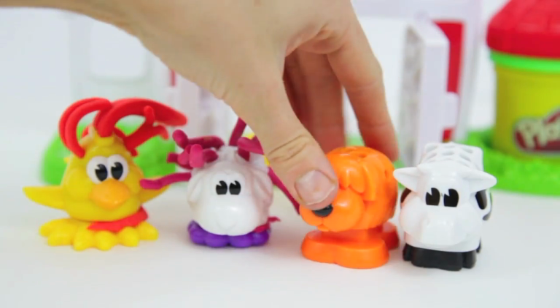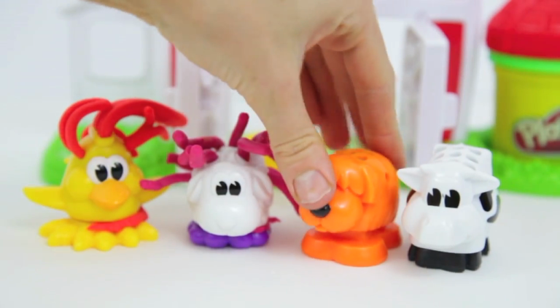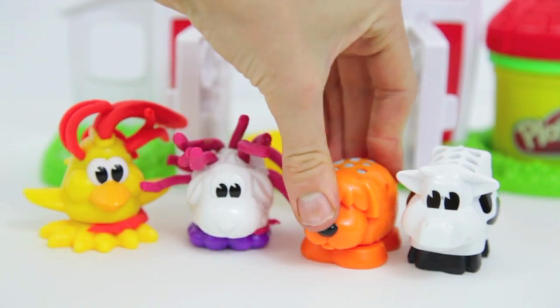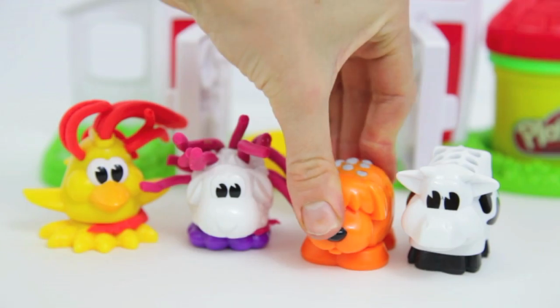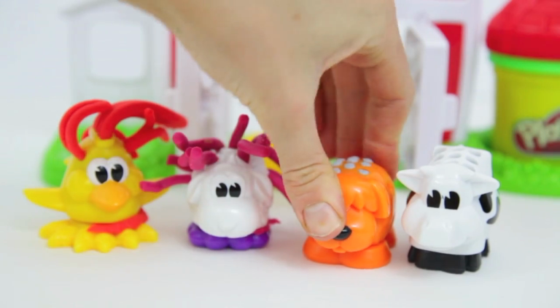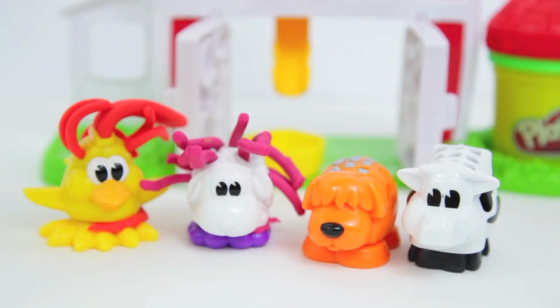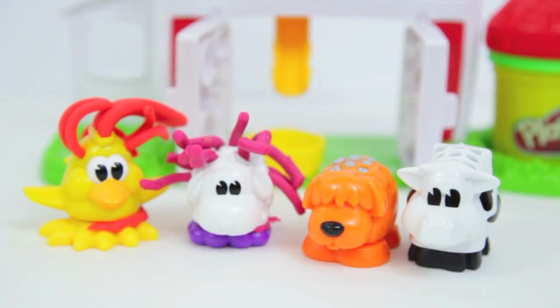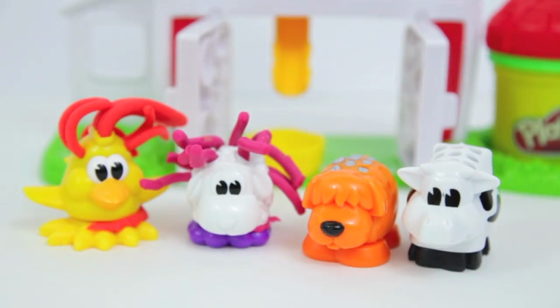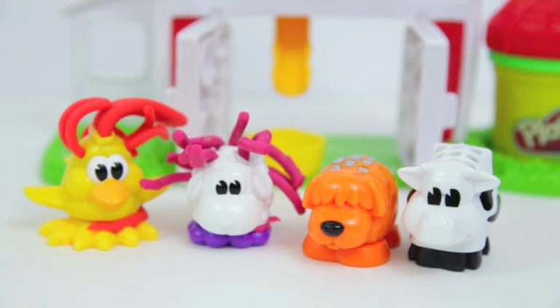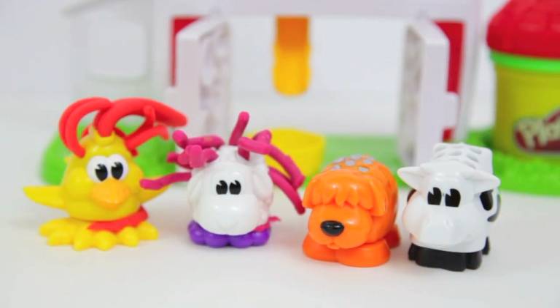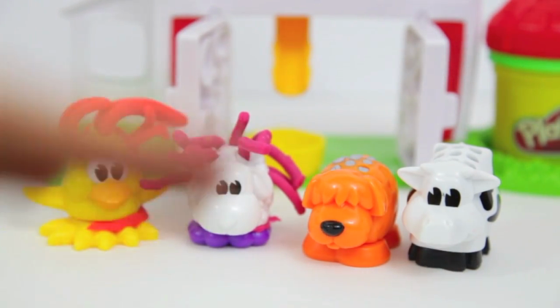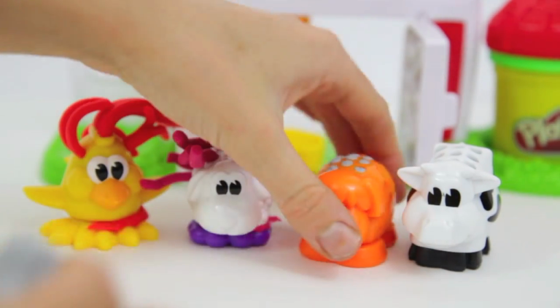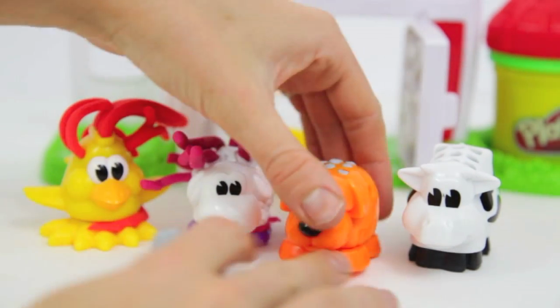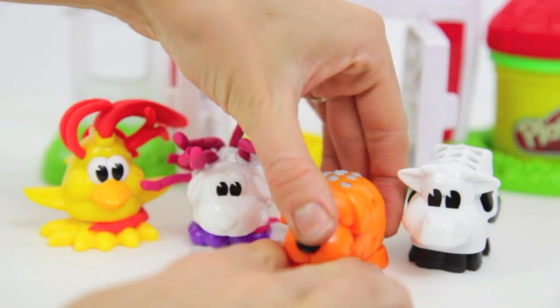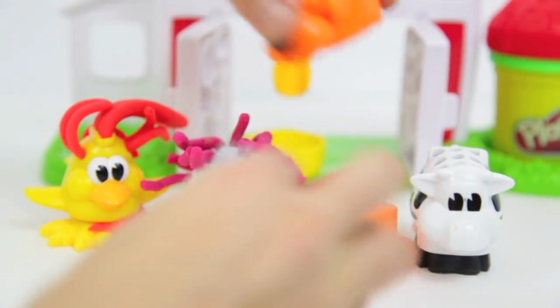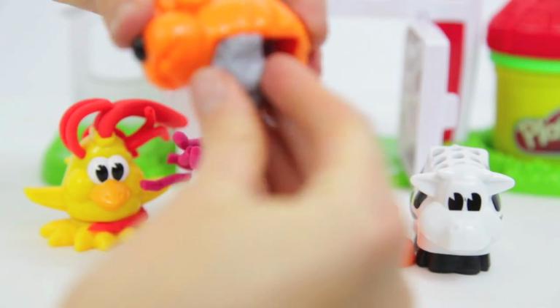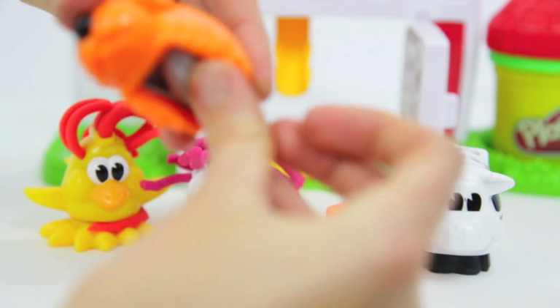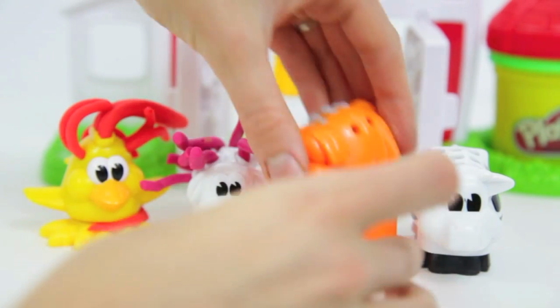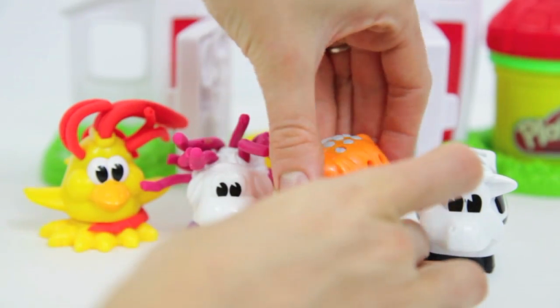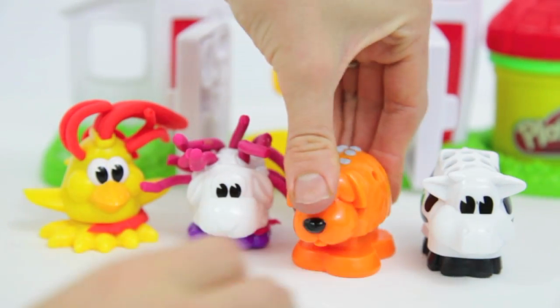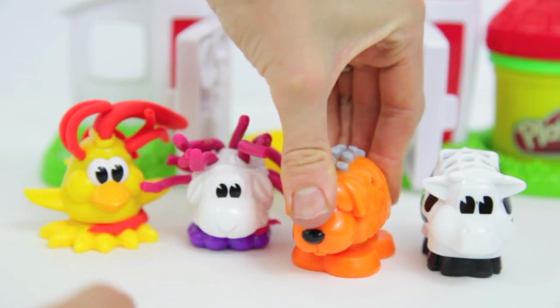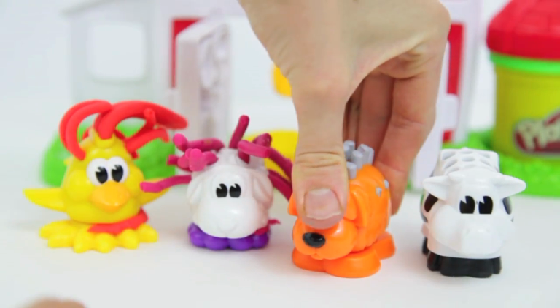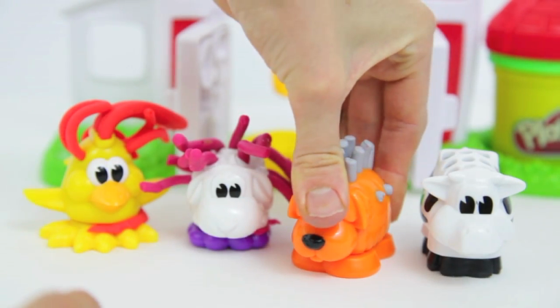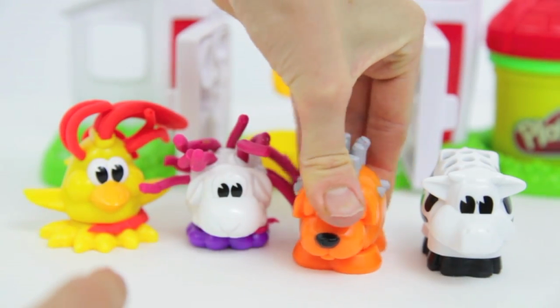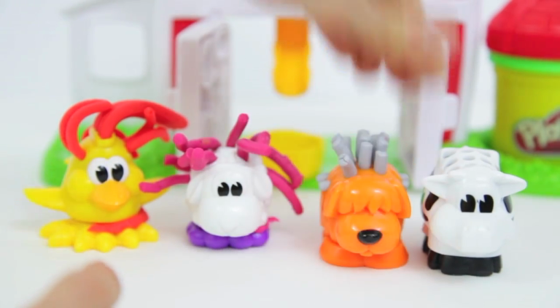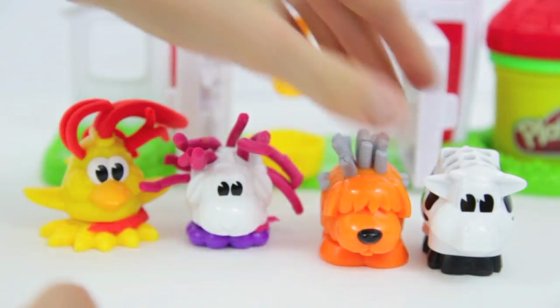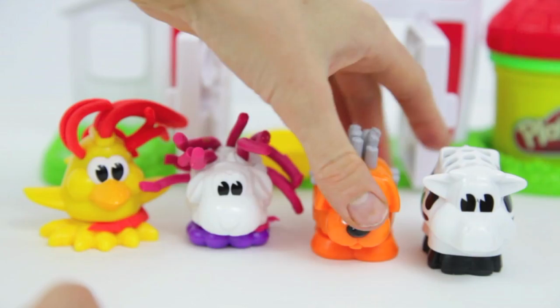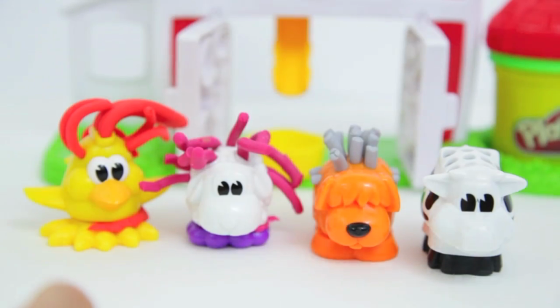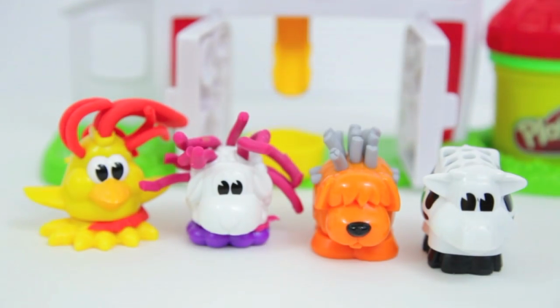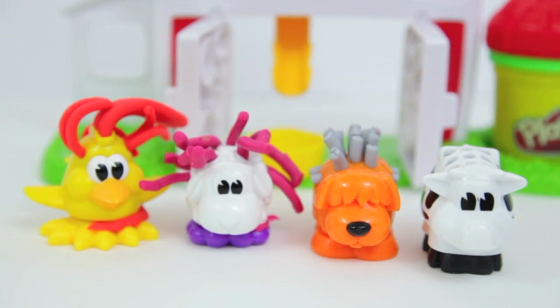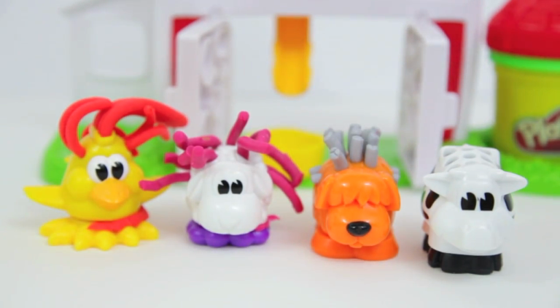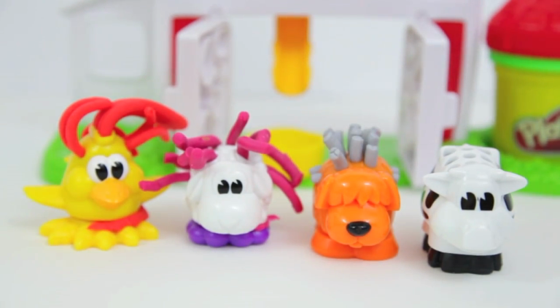This sheep dog needs to have some fur too. Is that enough? I don't think so with this Play-Doh set — let's add some more silver fur. It looks like the dog now has a mohawk!